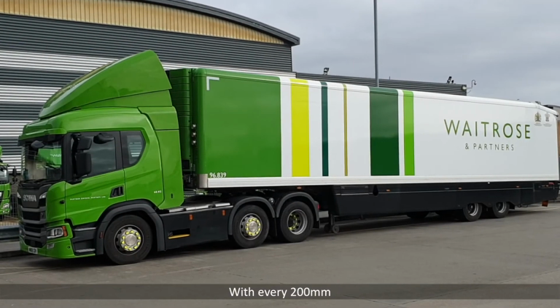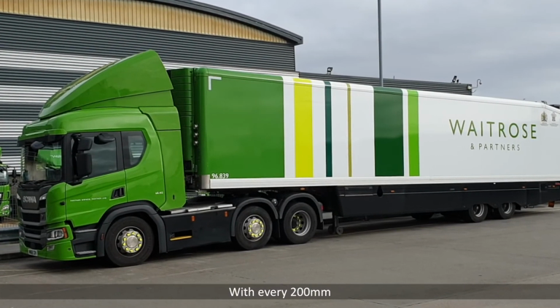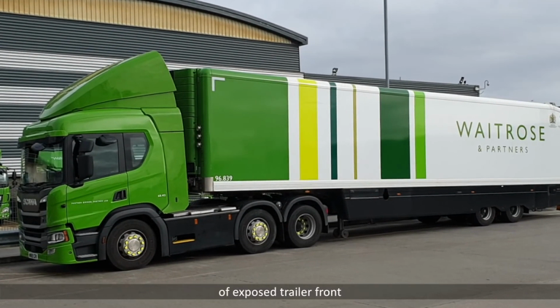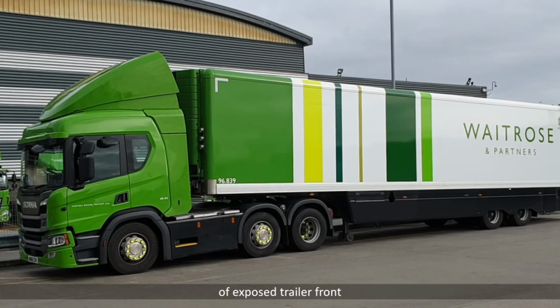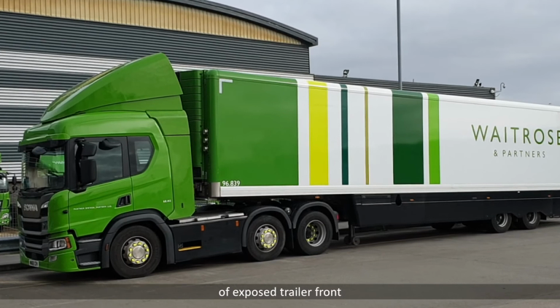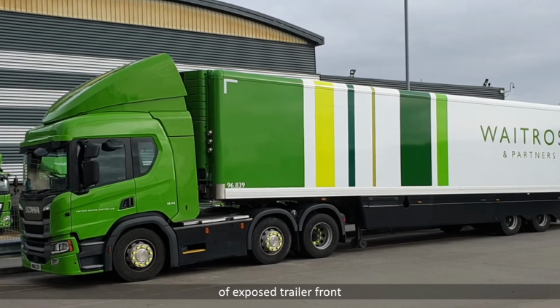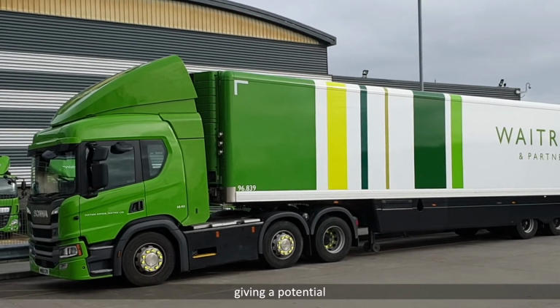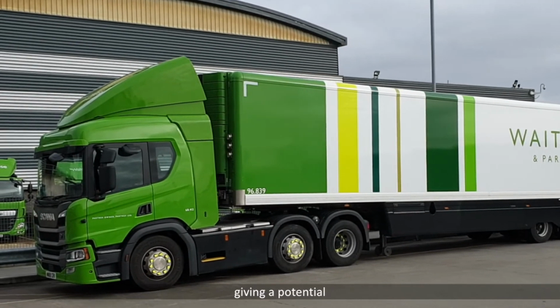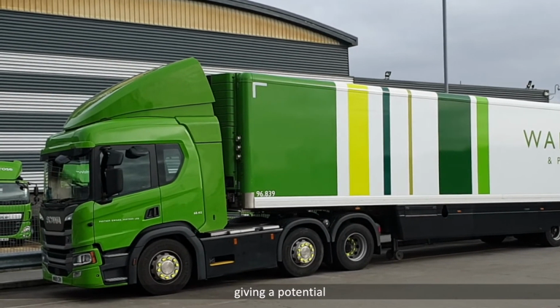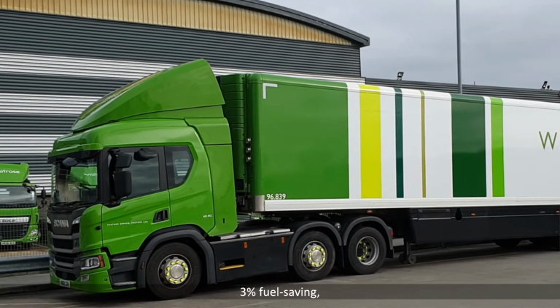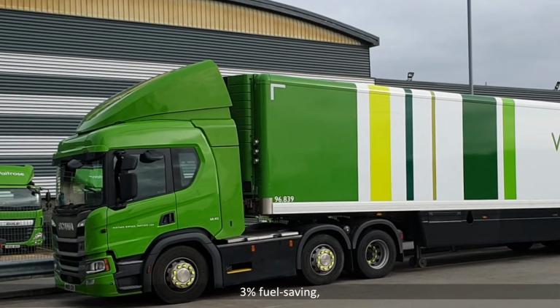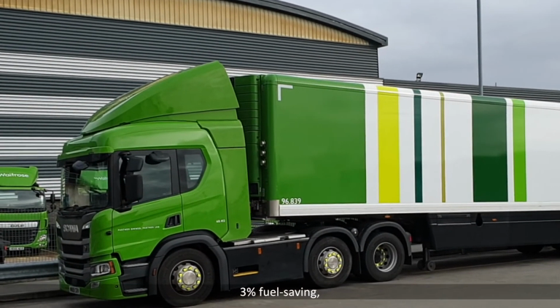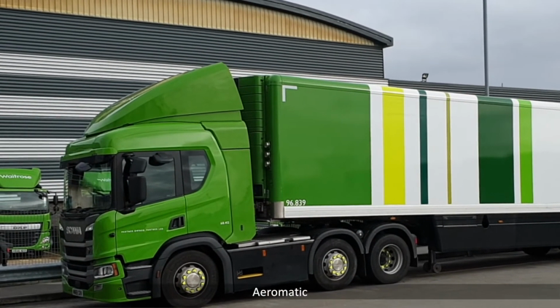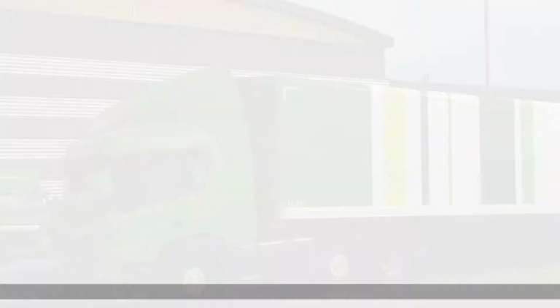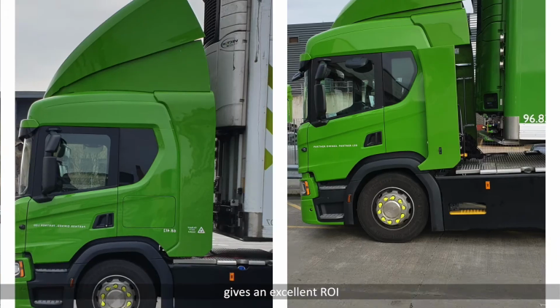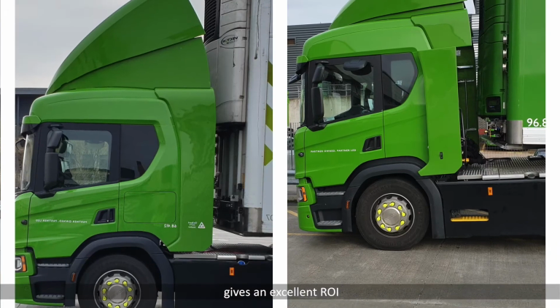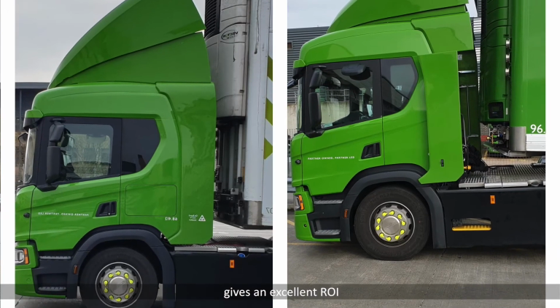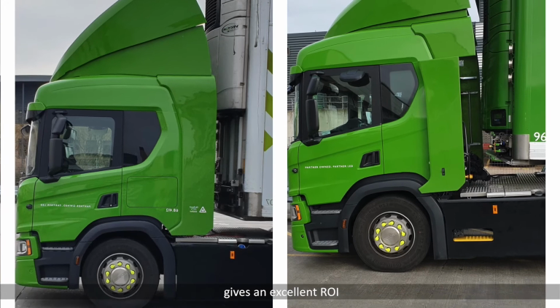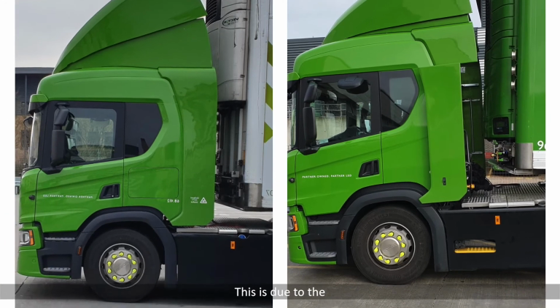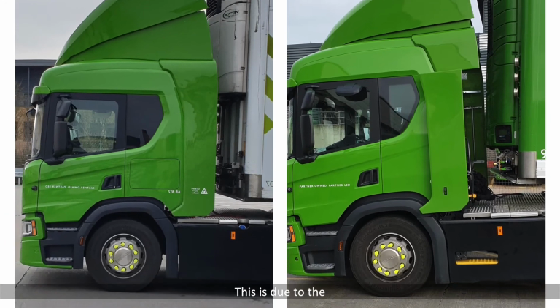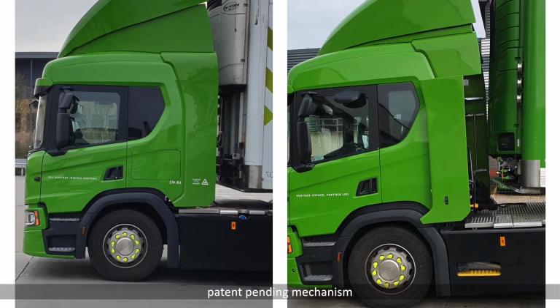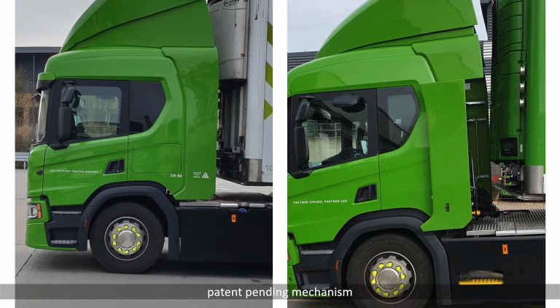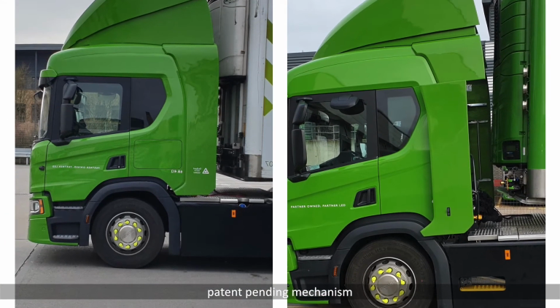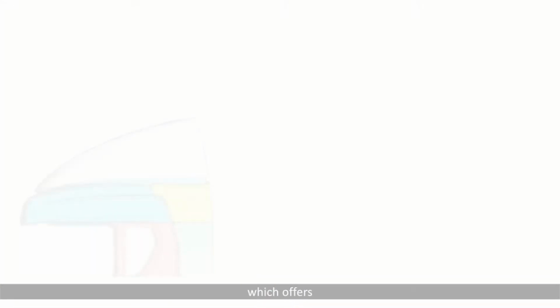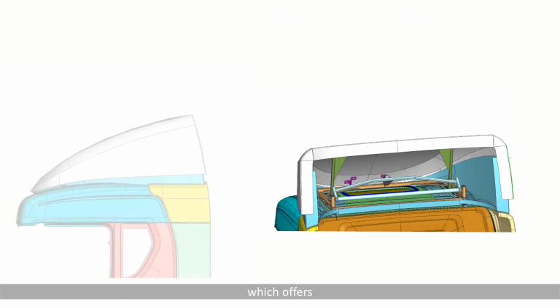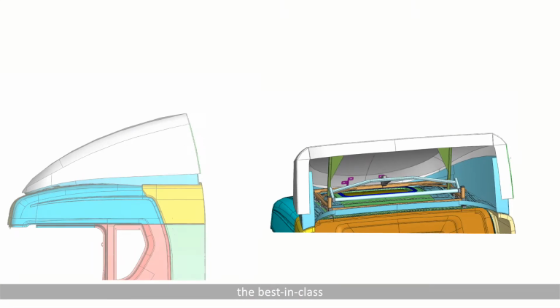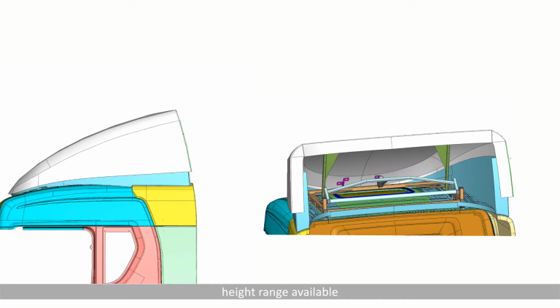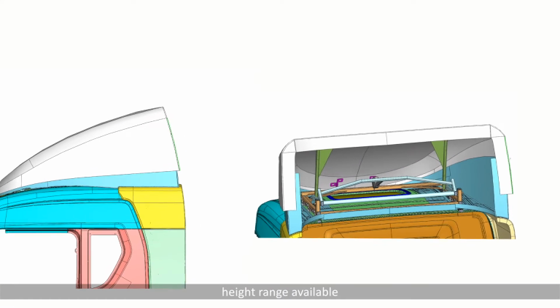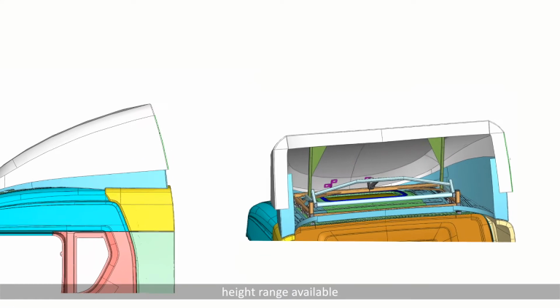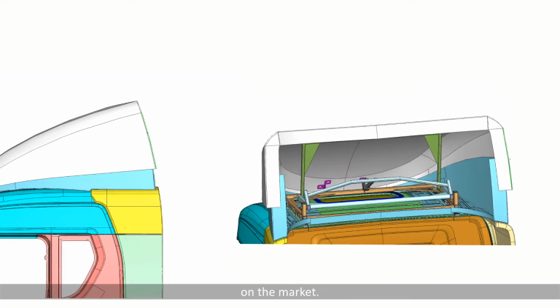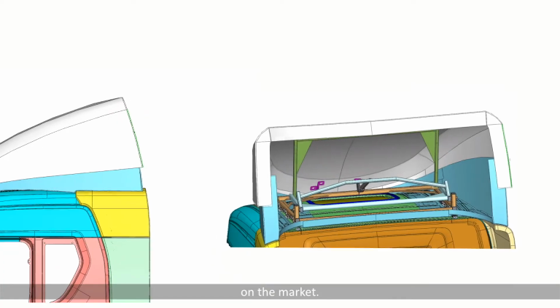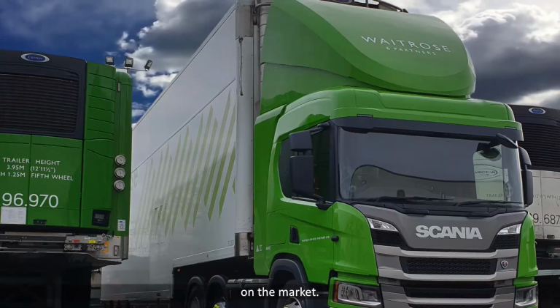With every 200mm of exposed trailer front giving a potential 3% fuel saving, Aeromatic gives an excellent ROI. This is due to the patent pending mechanism which offers the best in class height range available on the market.